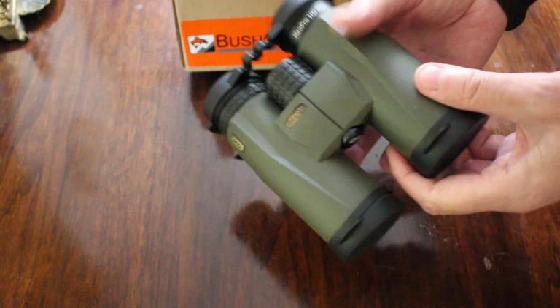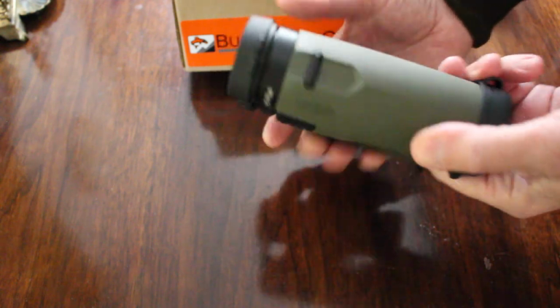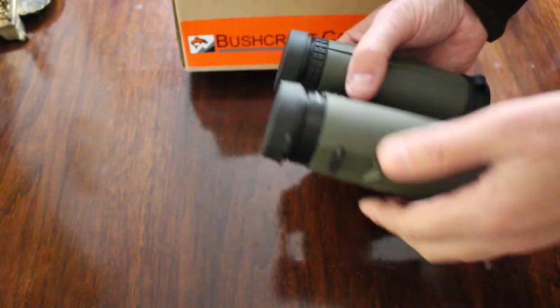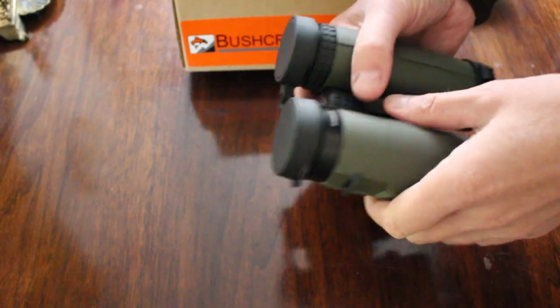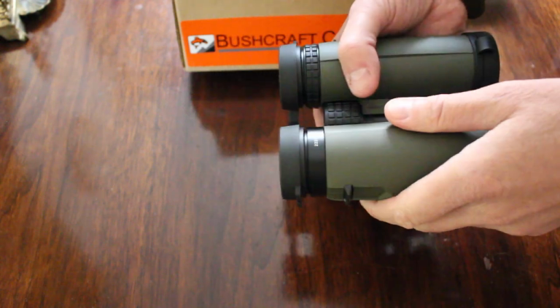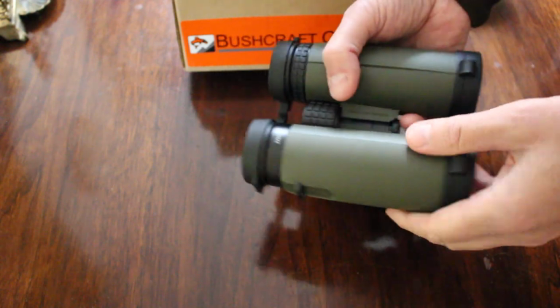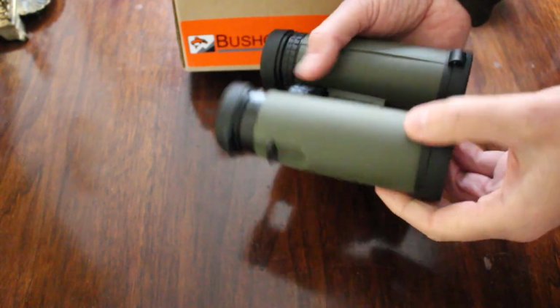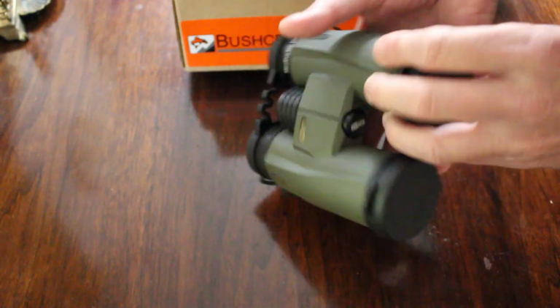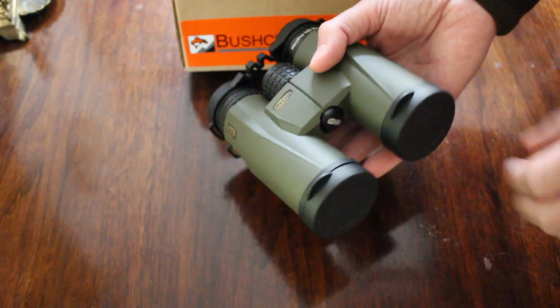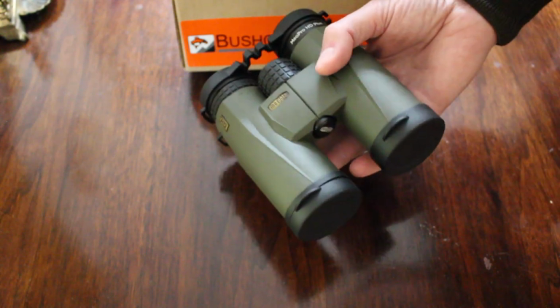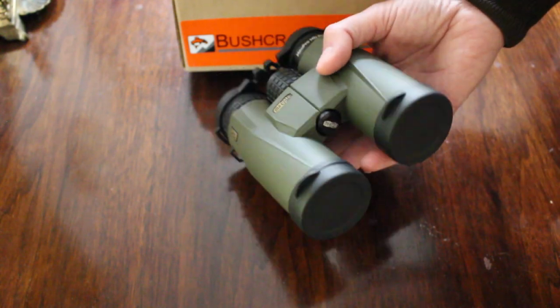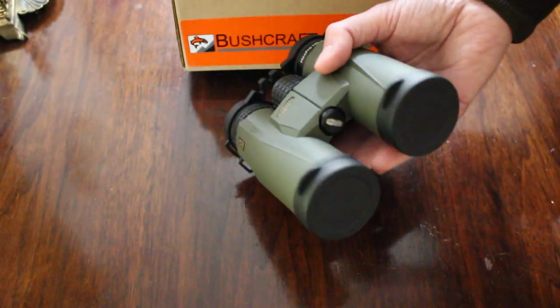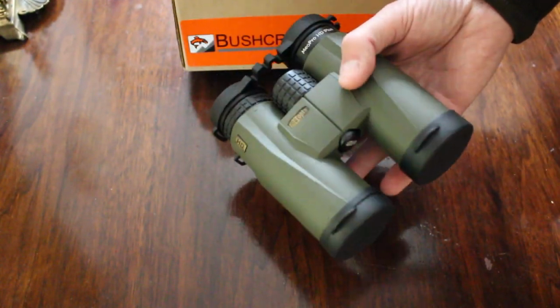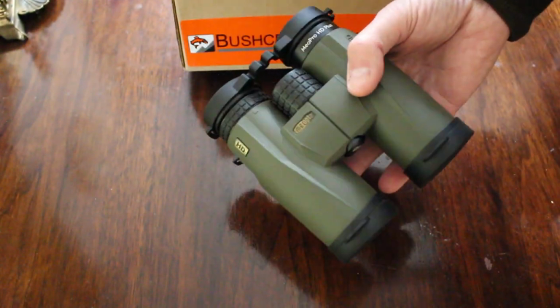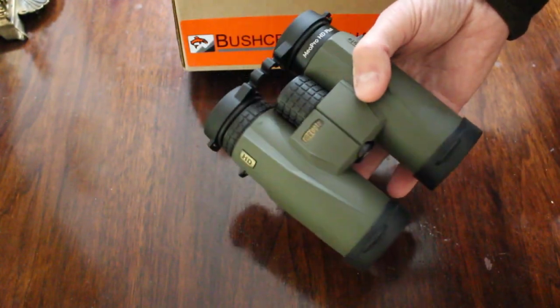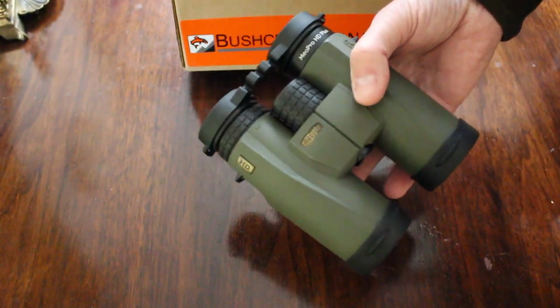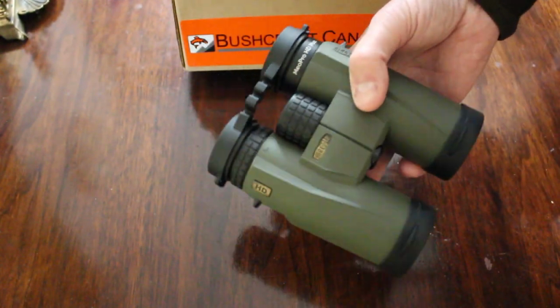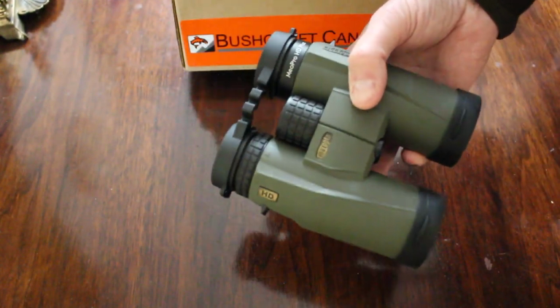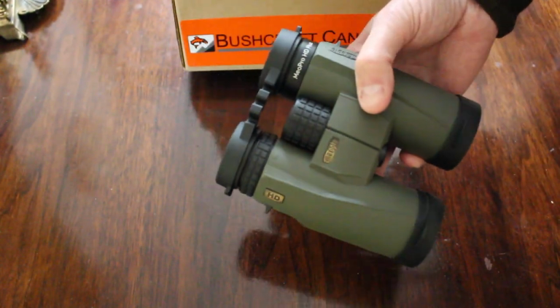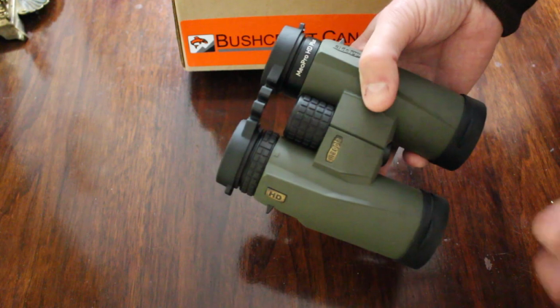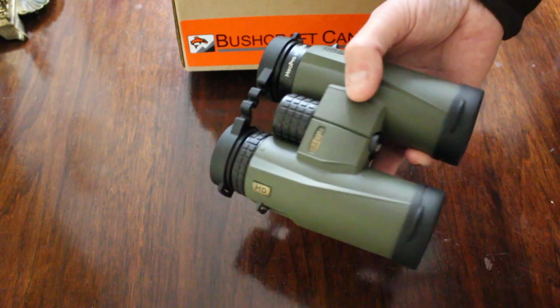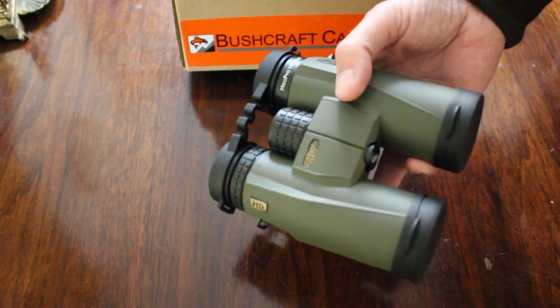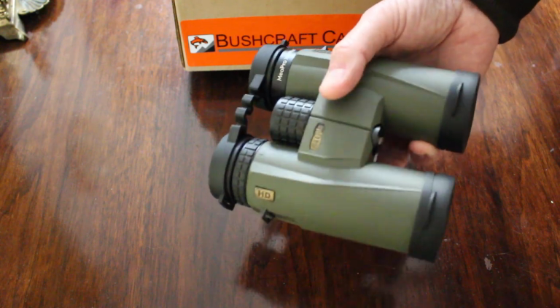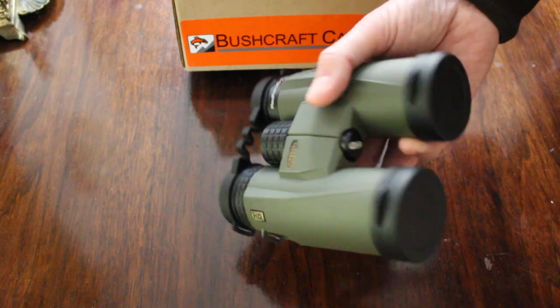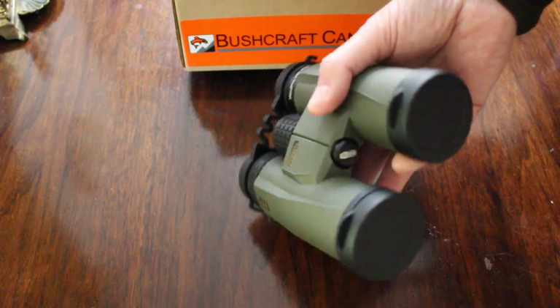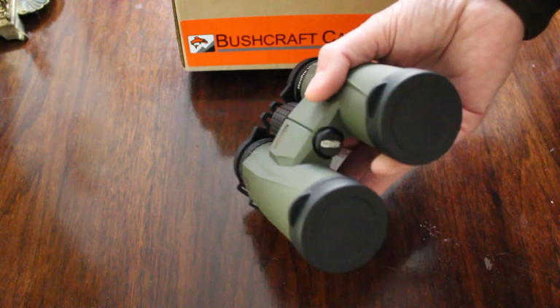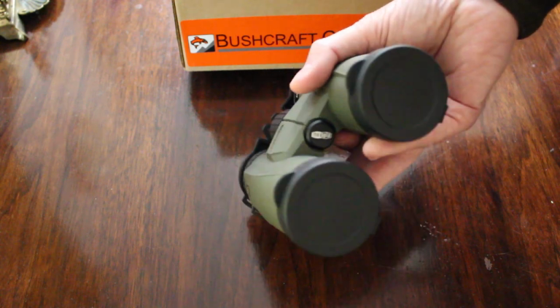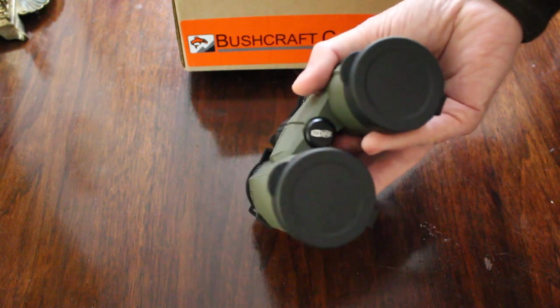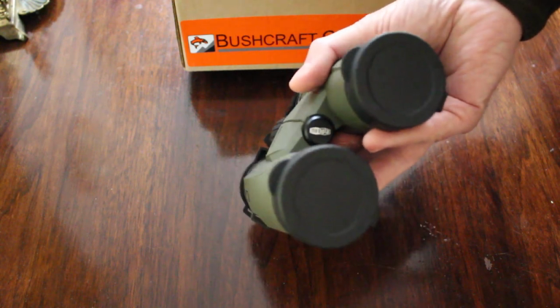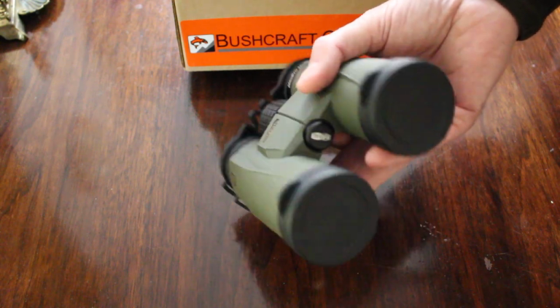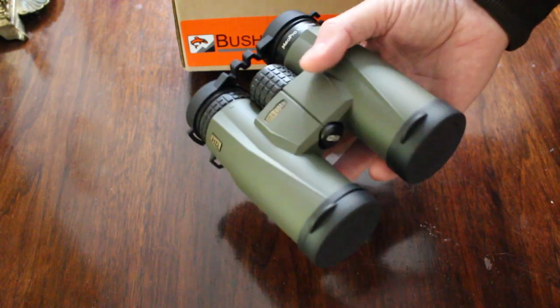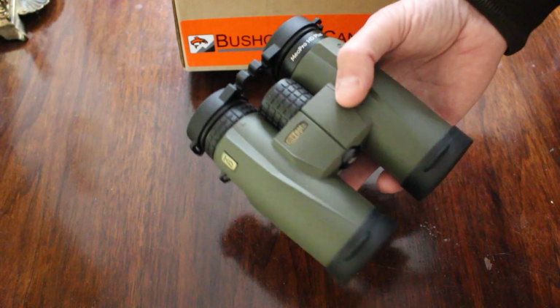They're very ergonomic and very easy to use — just tremendous quality. They're perhaps double the price of the Opticas, which are very good binoculars for the money, but you do get an upgrade compared to those in terms of the glass quality.